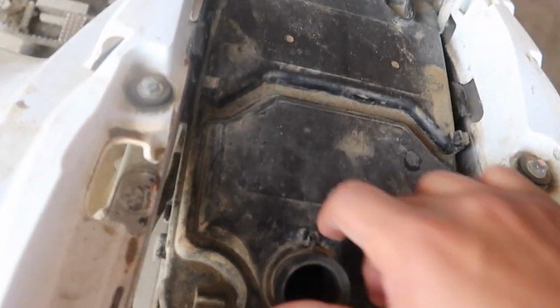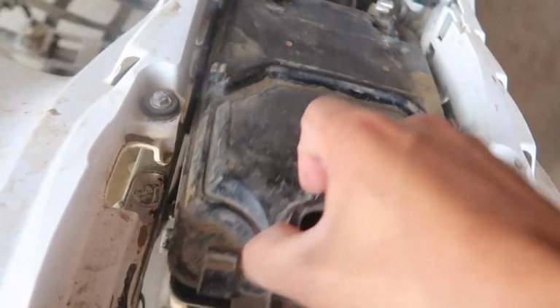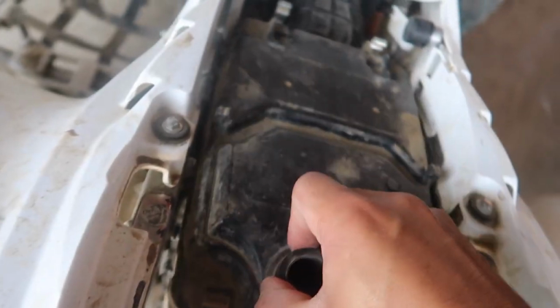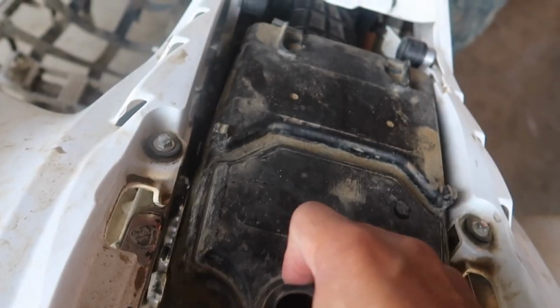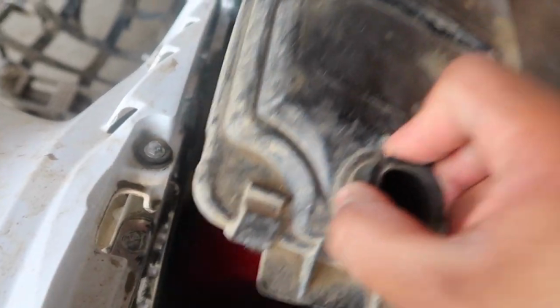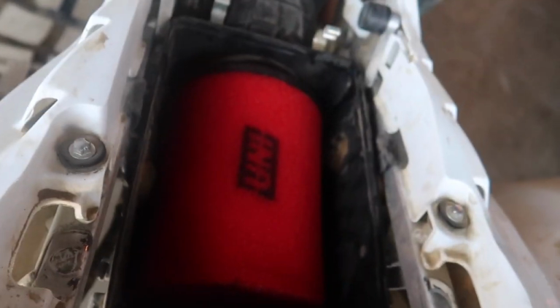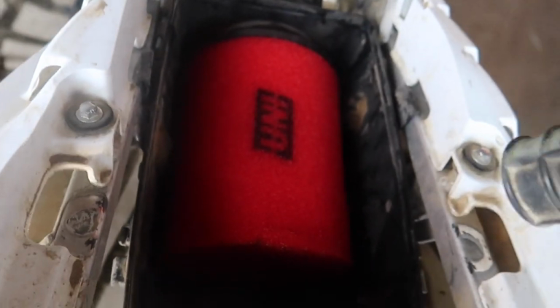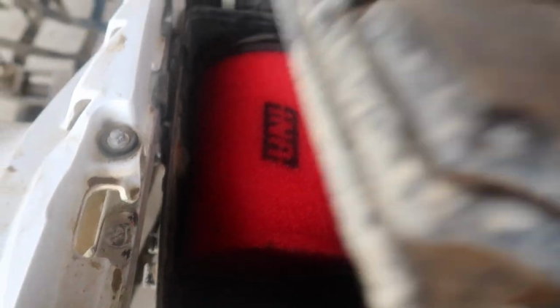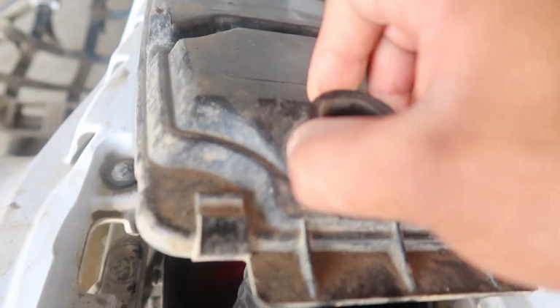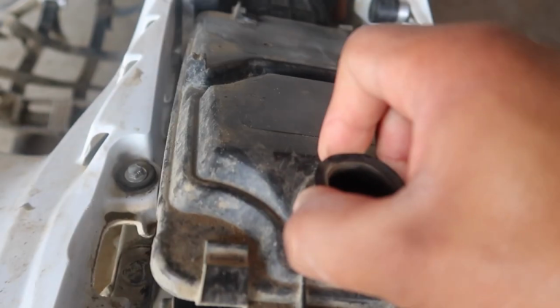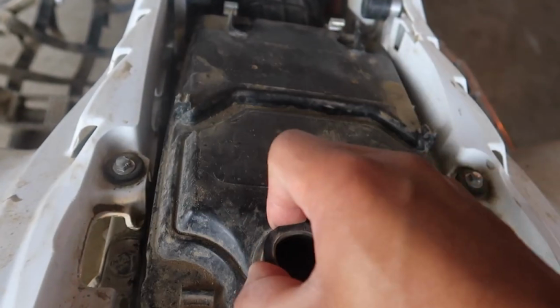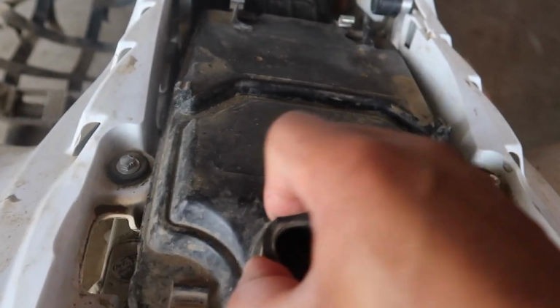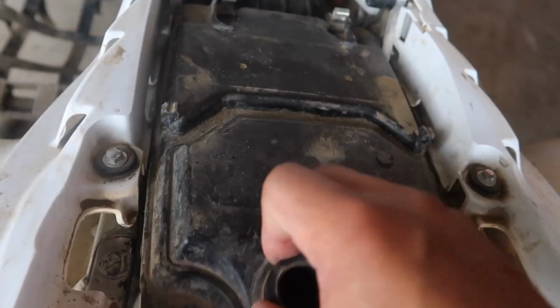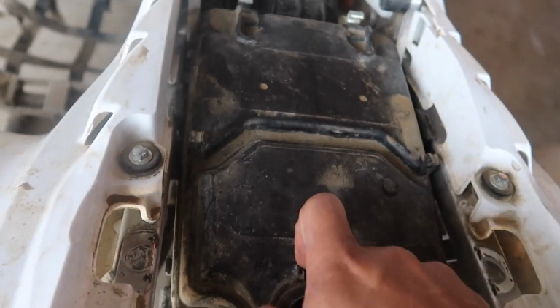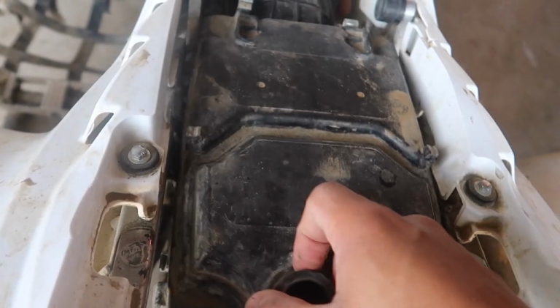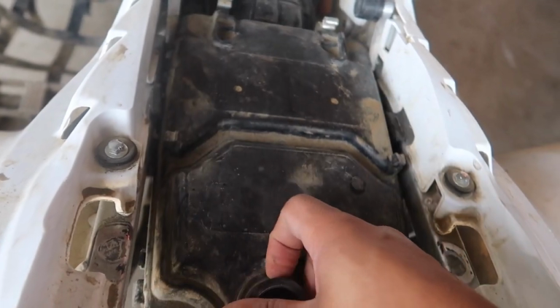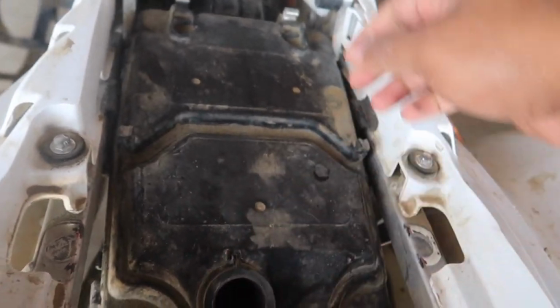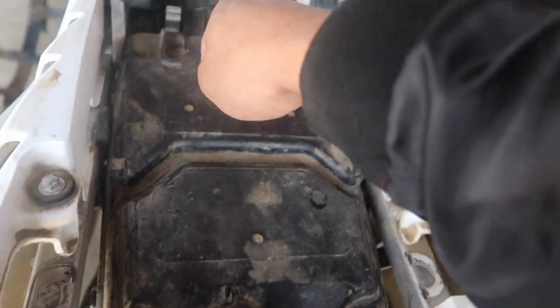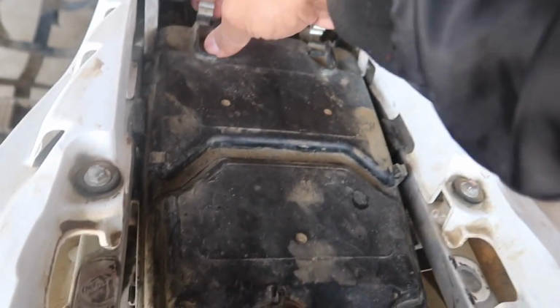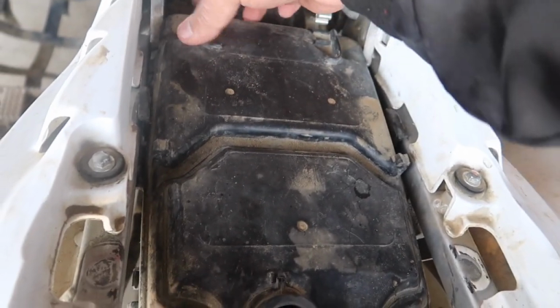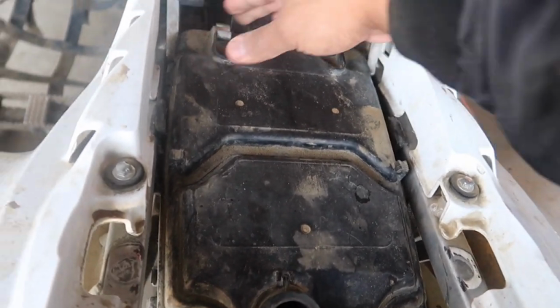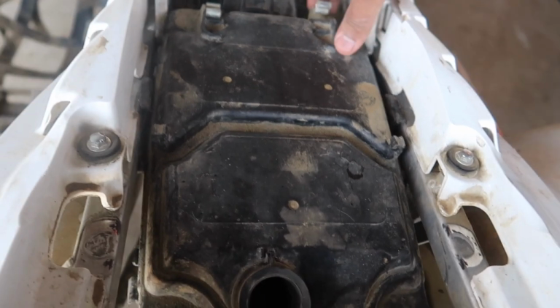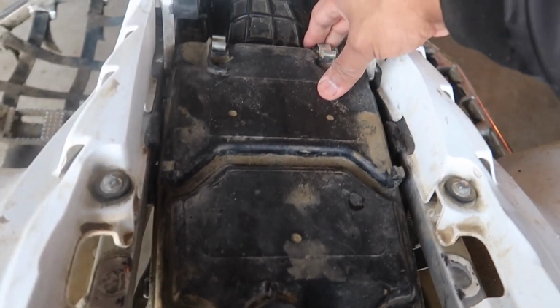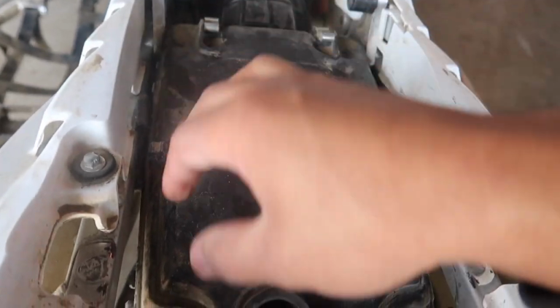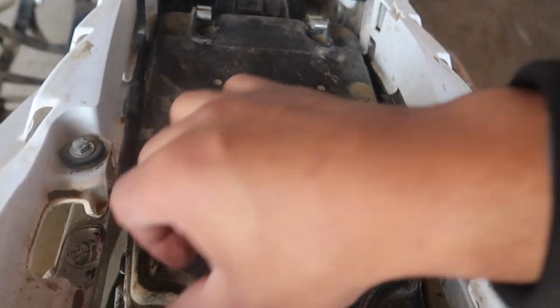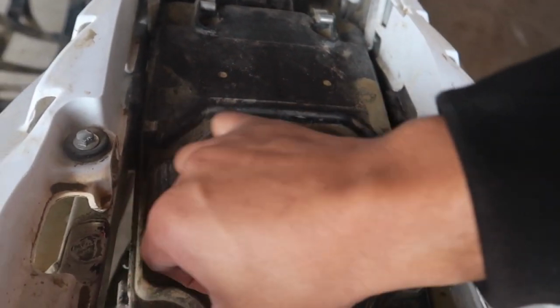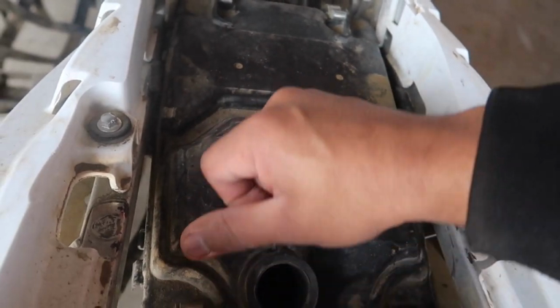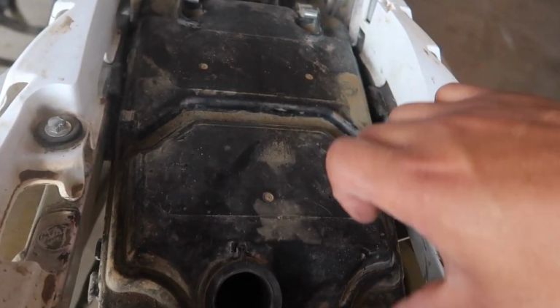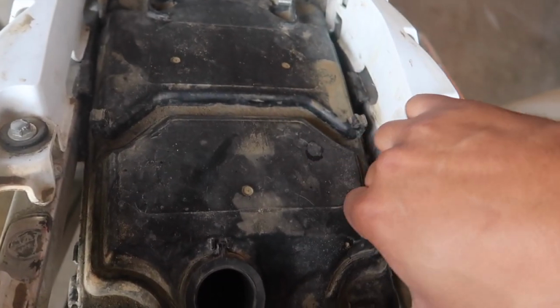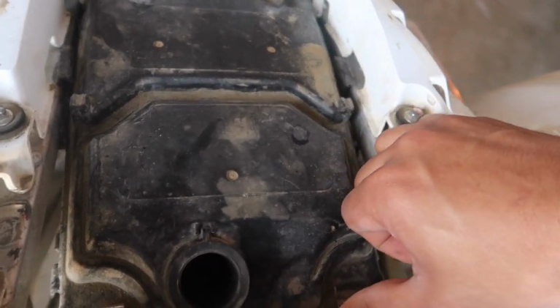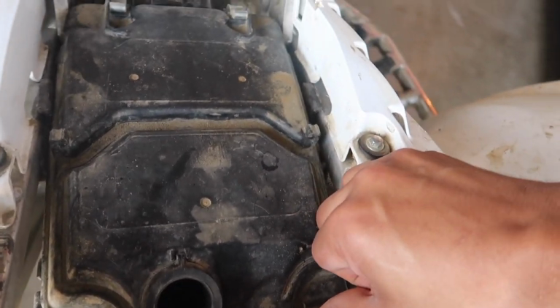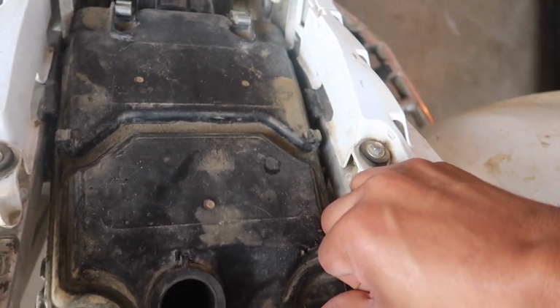I also got a new filter for the quad because the other one was filthy. I don't know if you guys ever saw that, but it was stupid filthy, guys. Oh my god, it was so dirty. It was embarrassing.